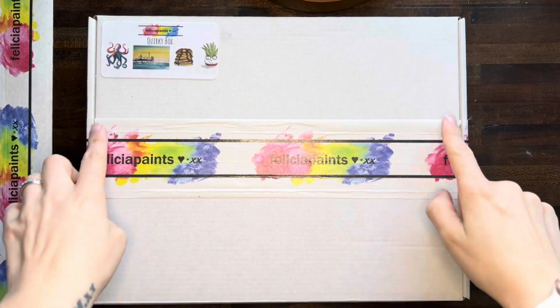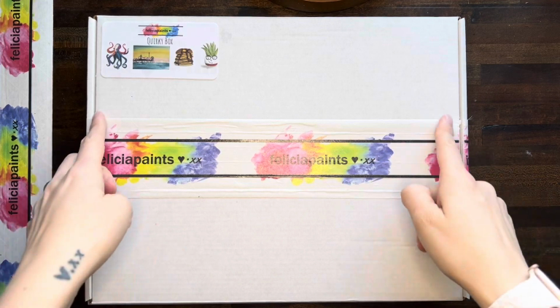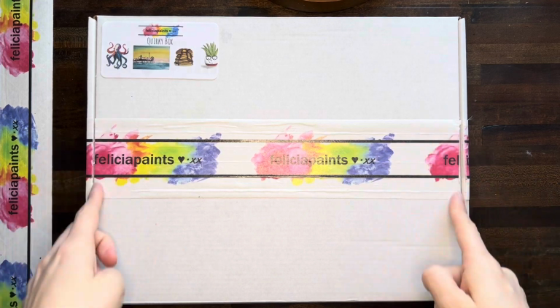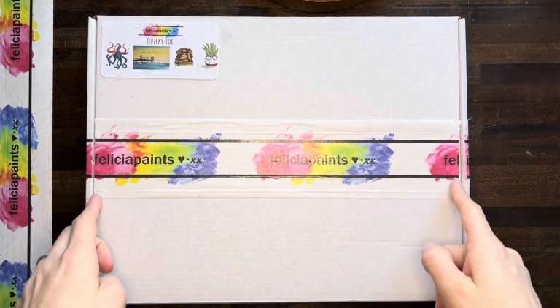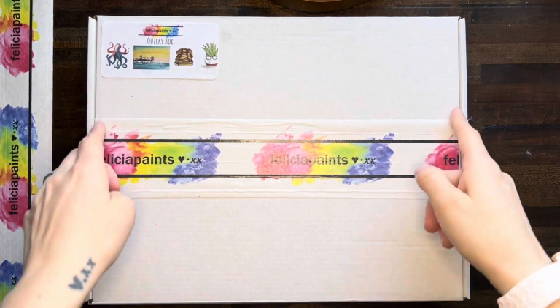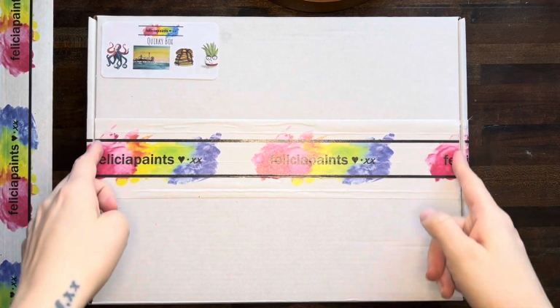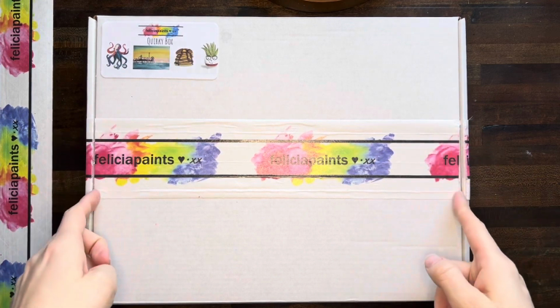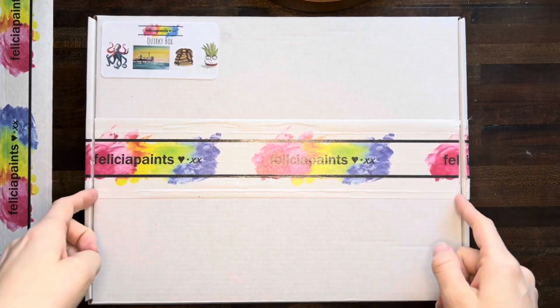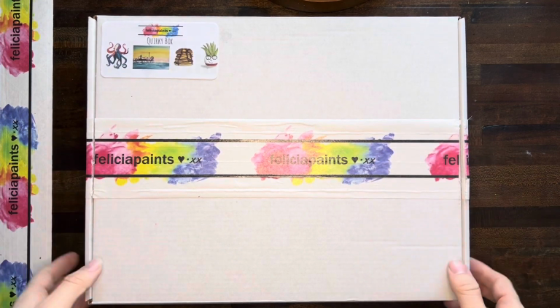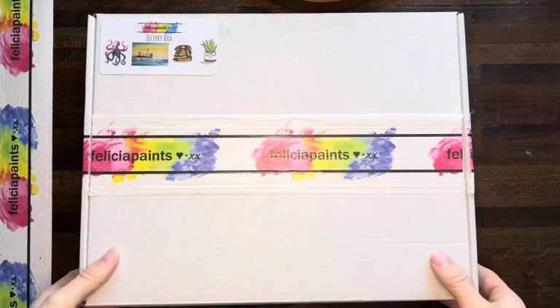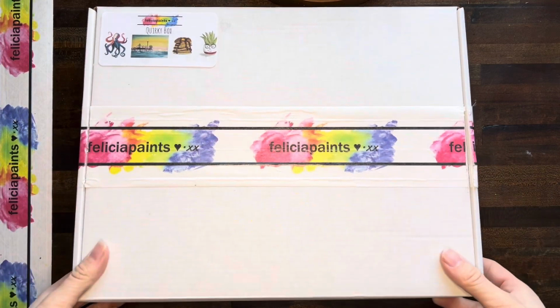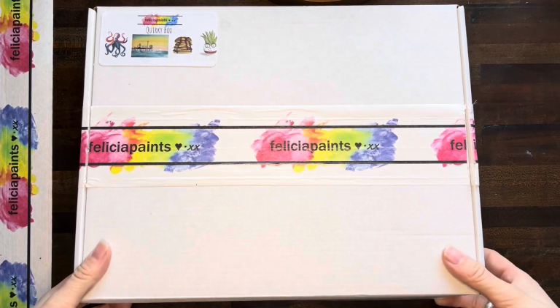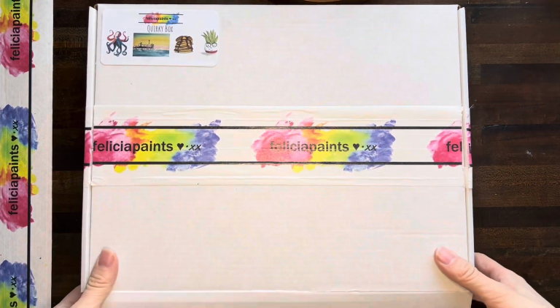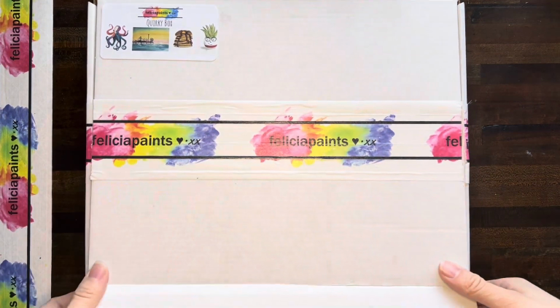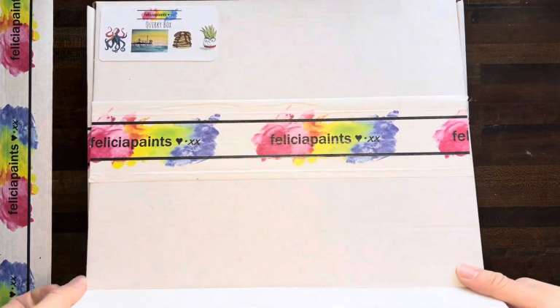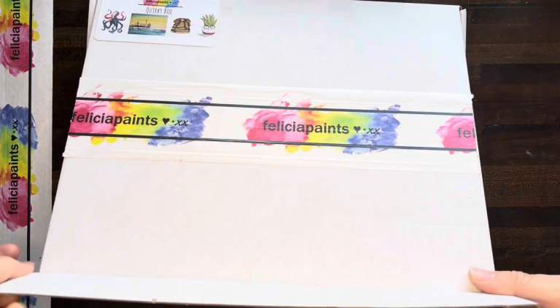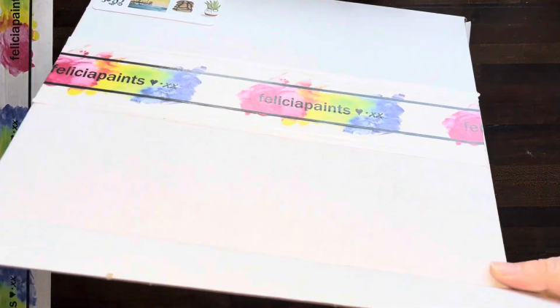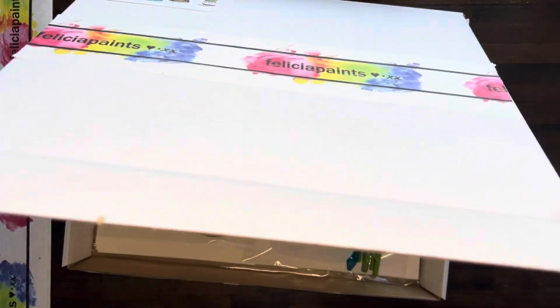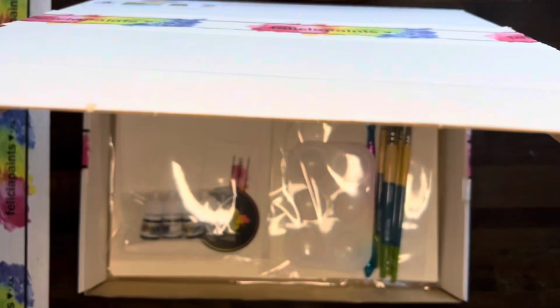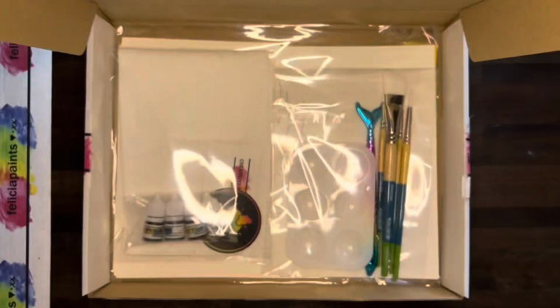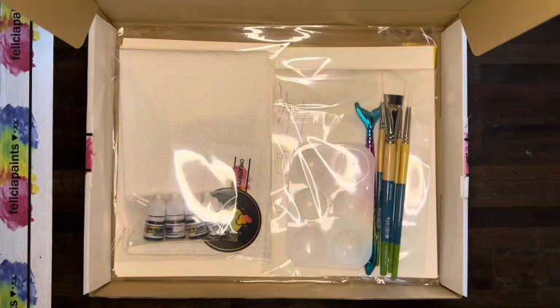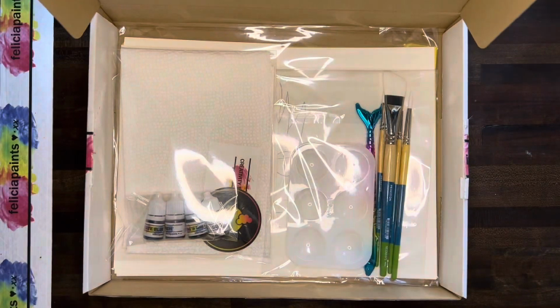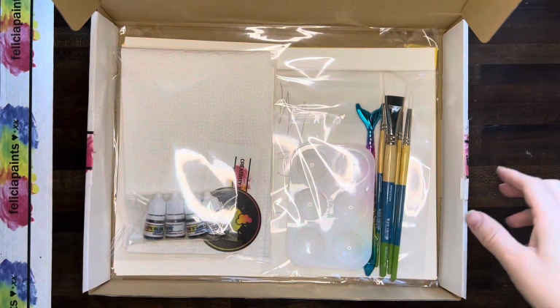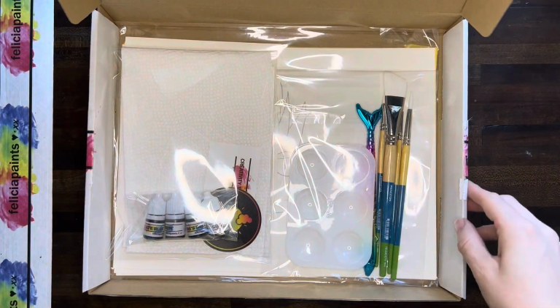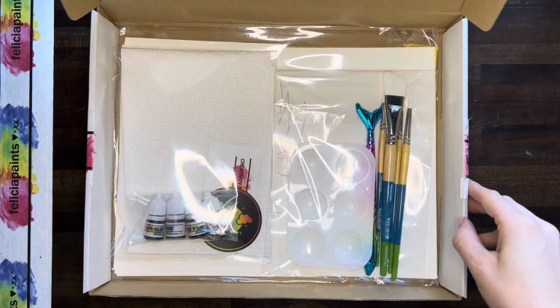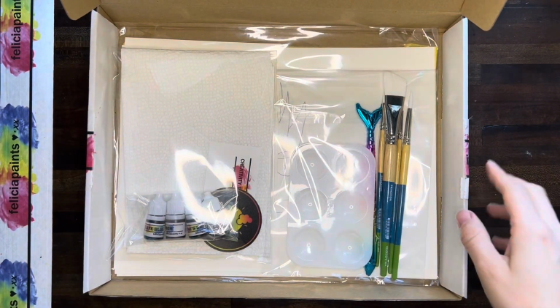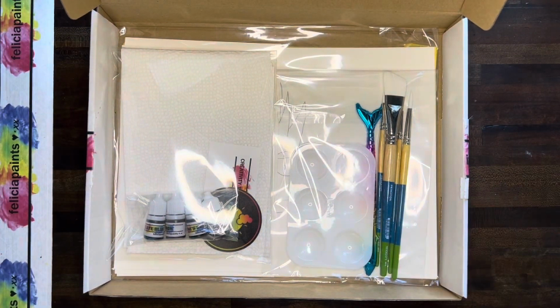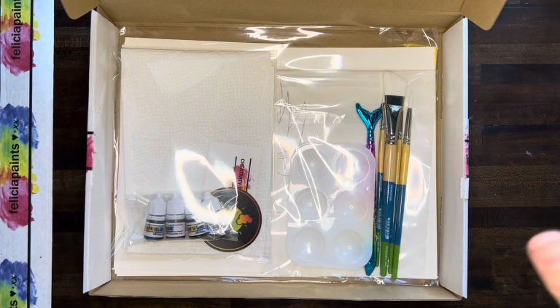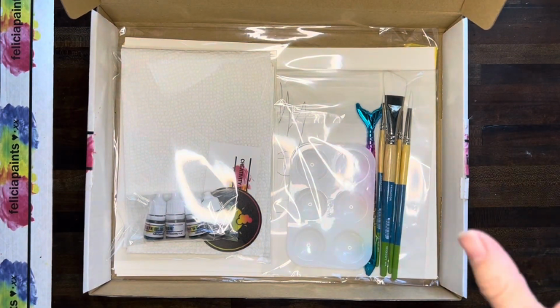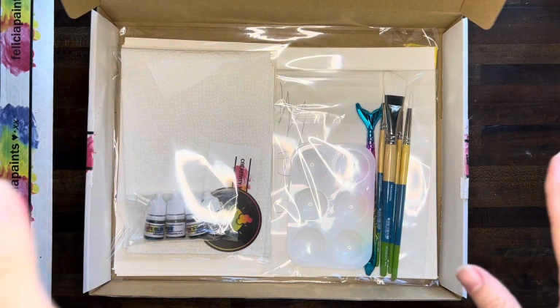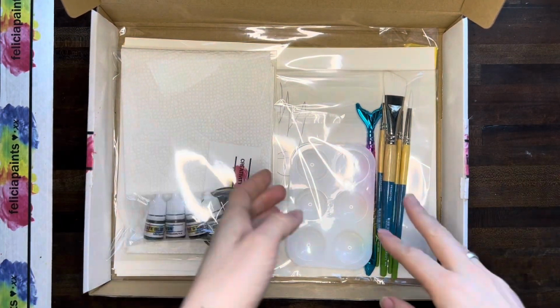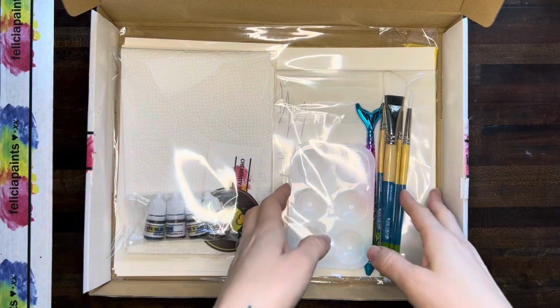Cut these edges here with something sharp and then the box just flips out in the front and you can open it up just like this. I've got all our awesome stuff inside.